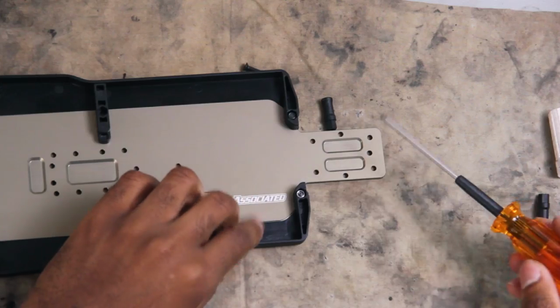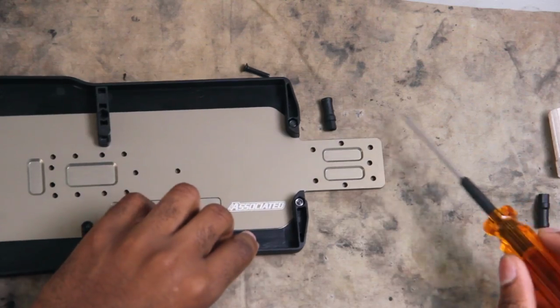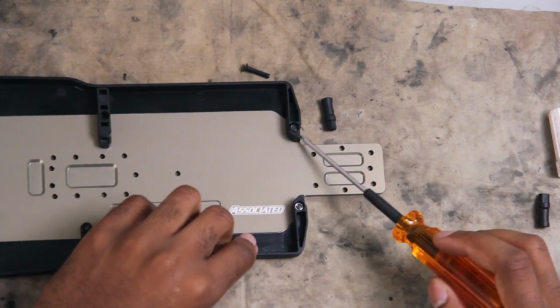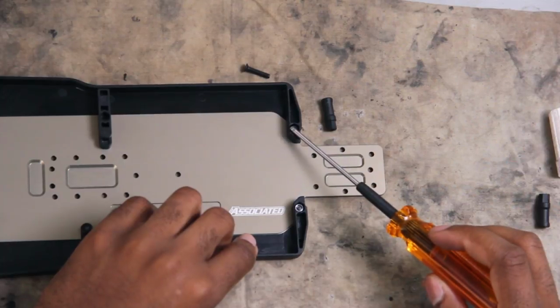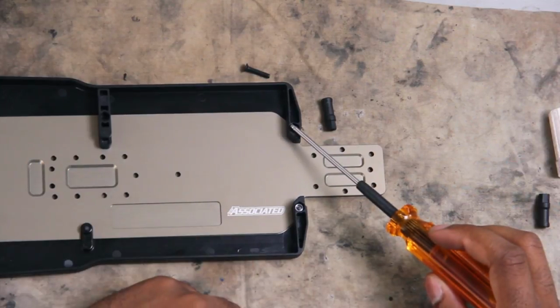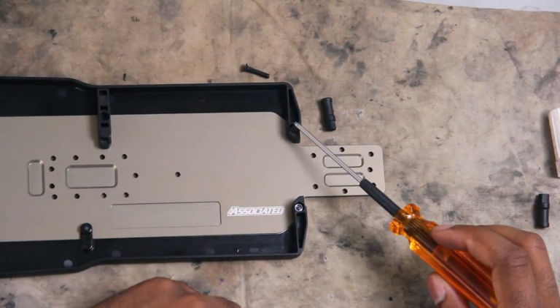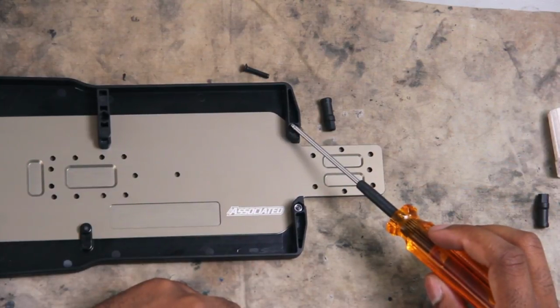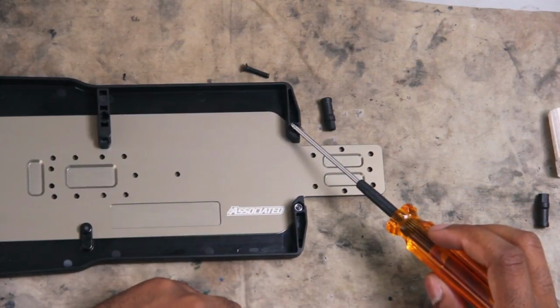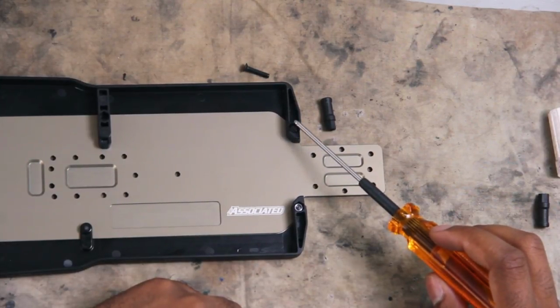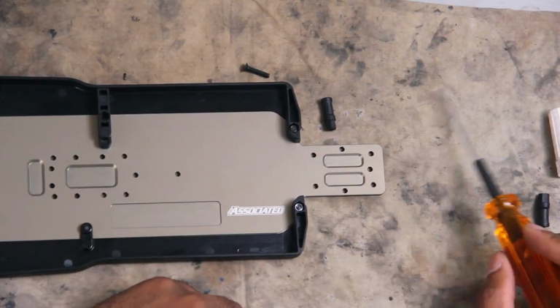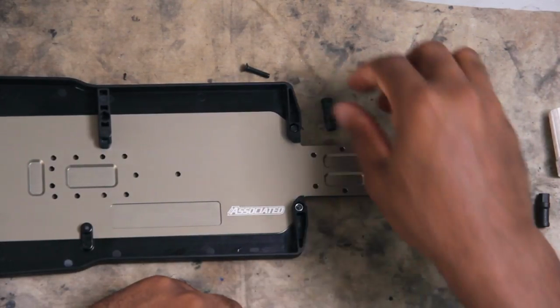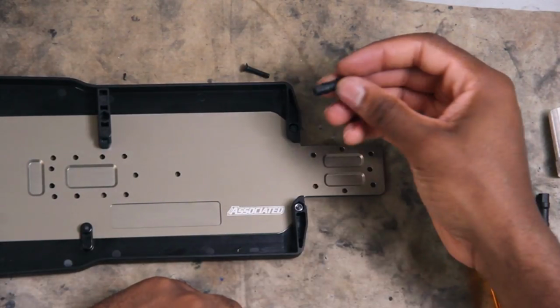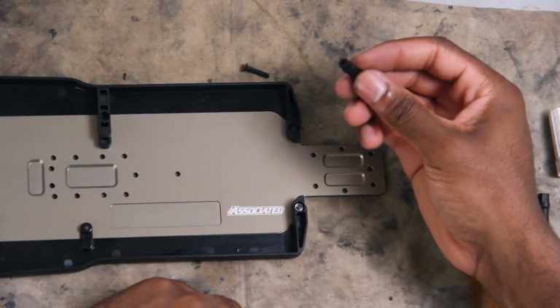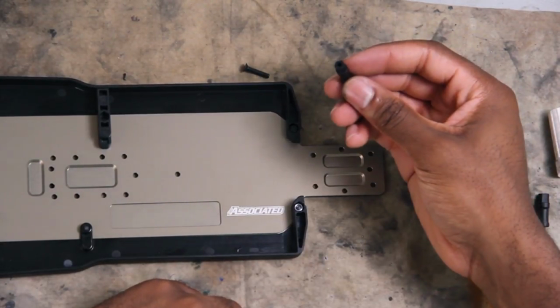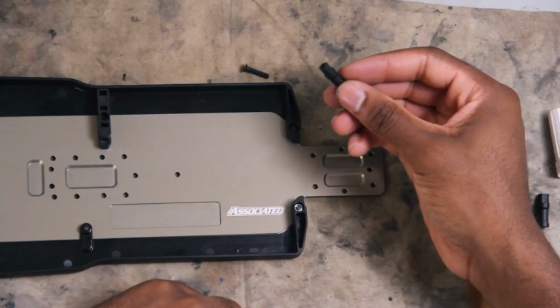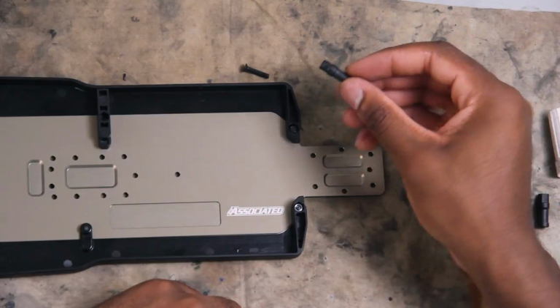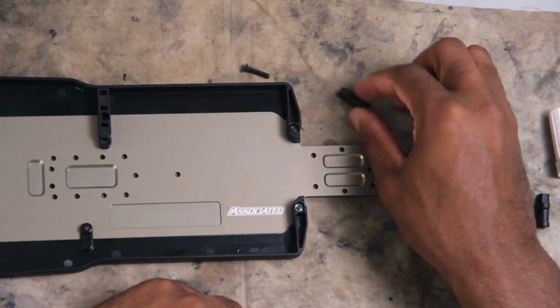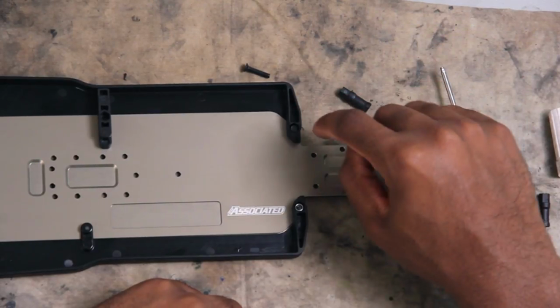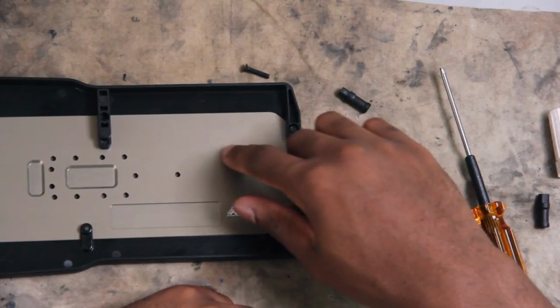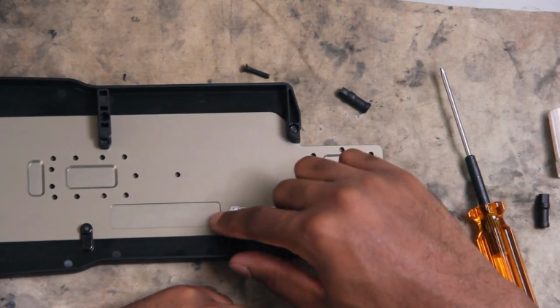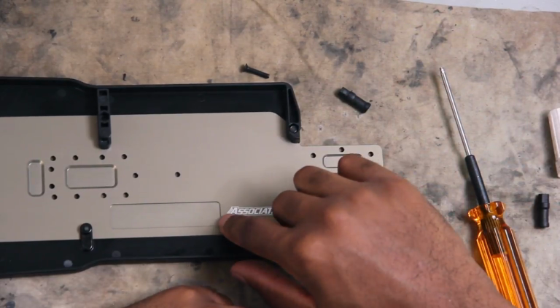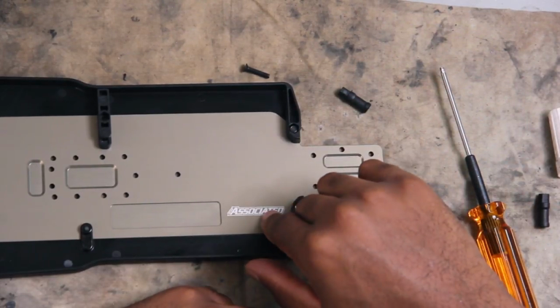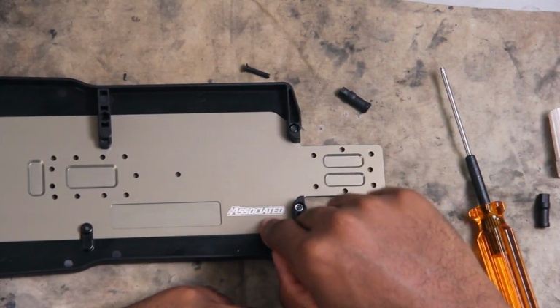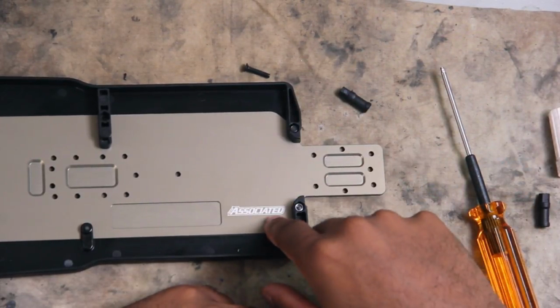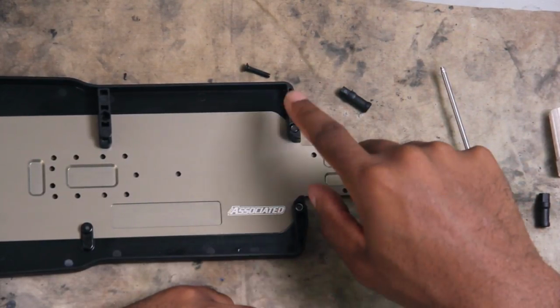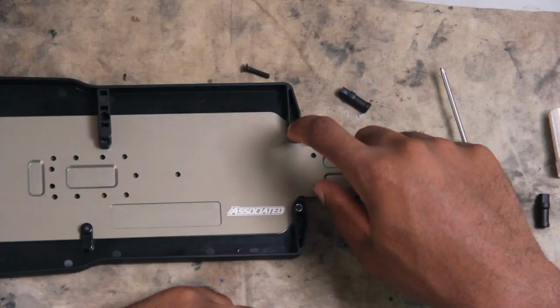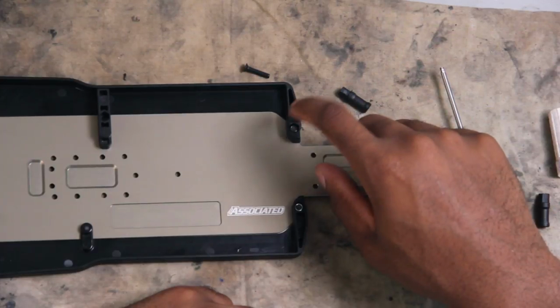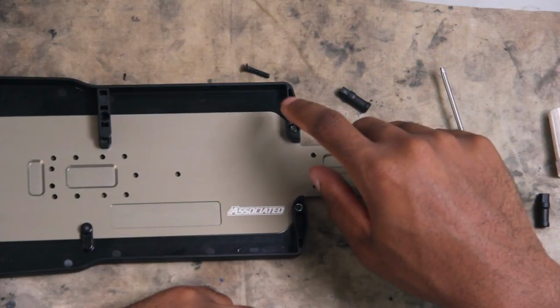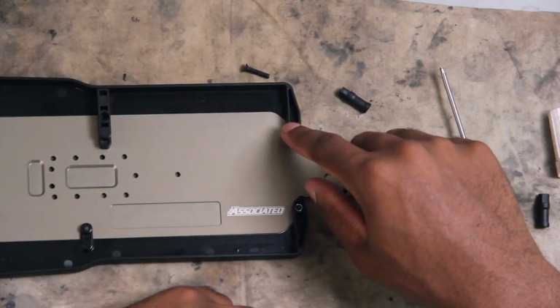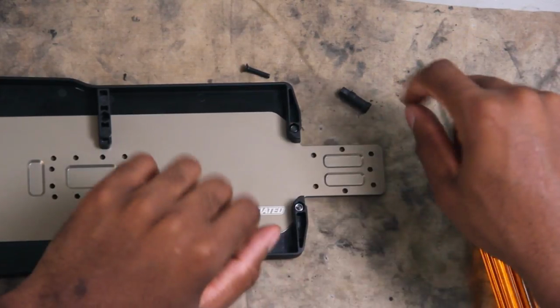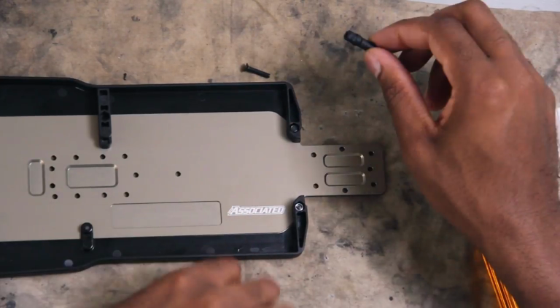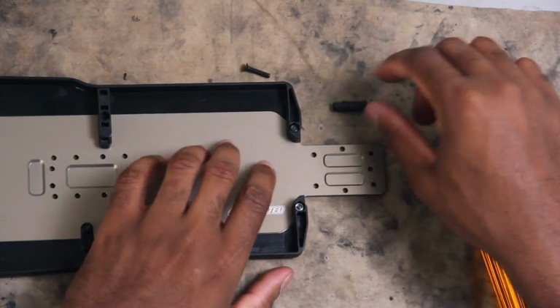I put a nut in here, which is the battery side, but you're not supposed to do that. That's what this little battery post is for. The motor side has this little notch in the associated symbol, and the battery side doesn't. So I gotta take this out and put this guy in.